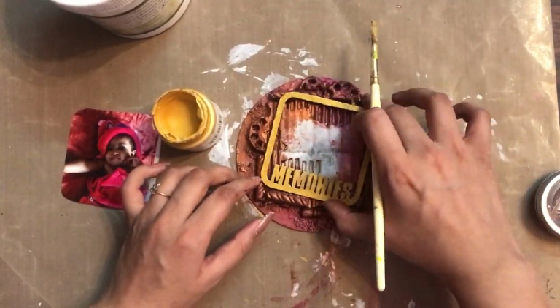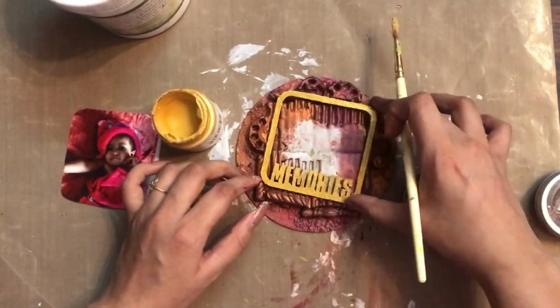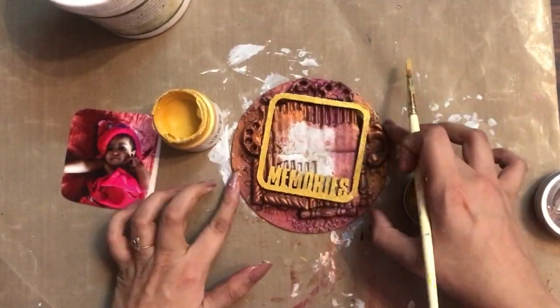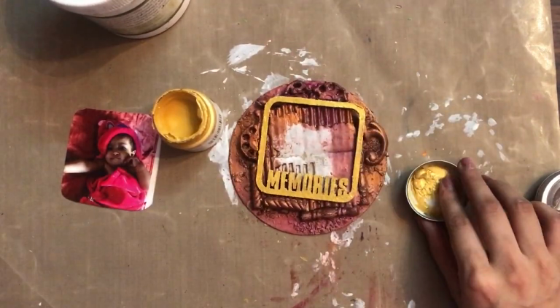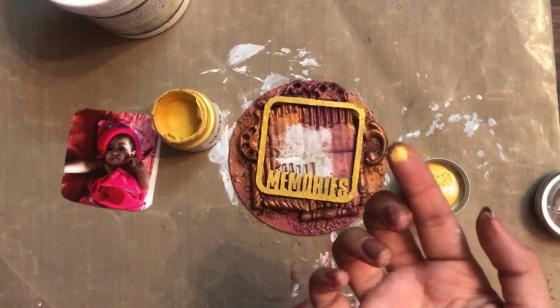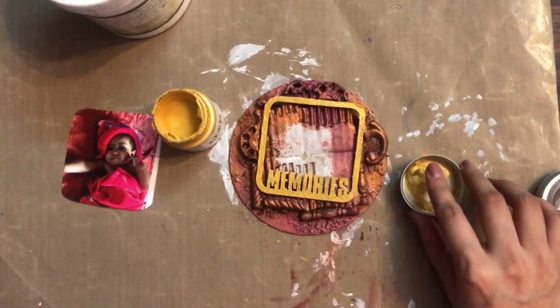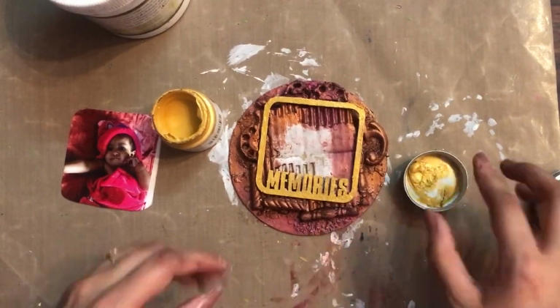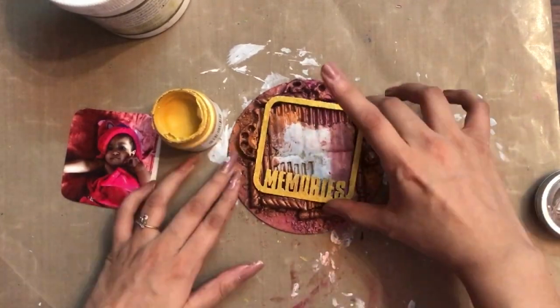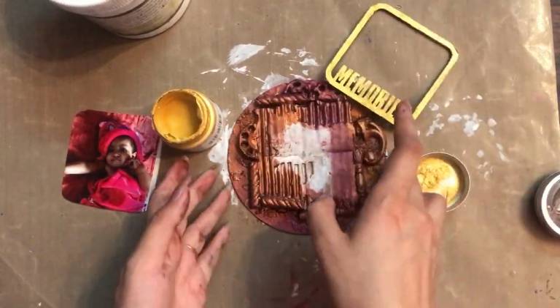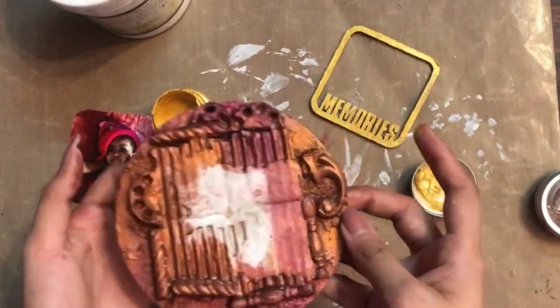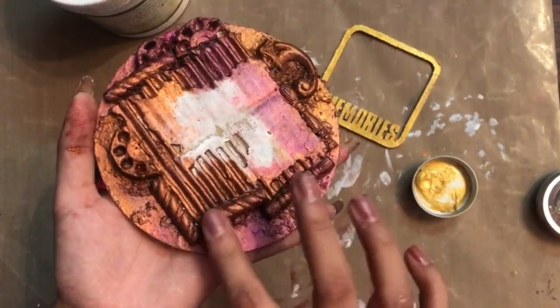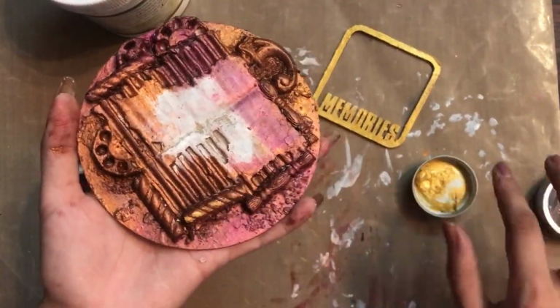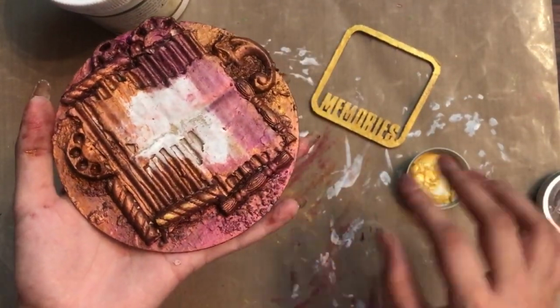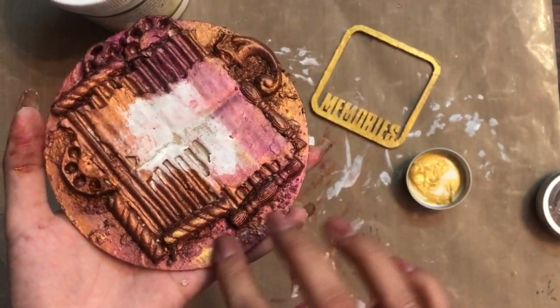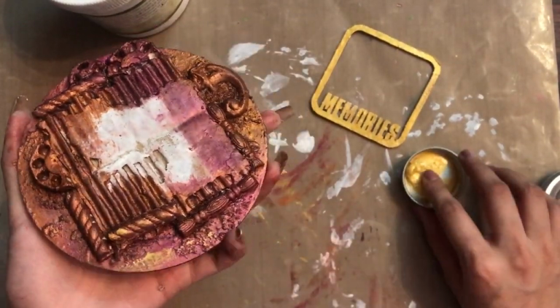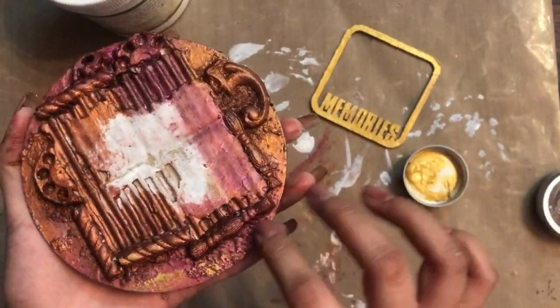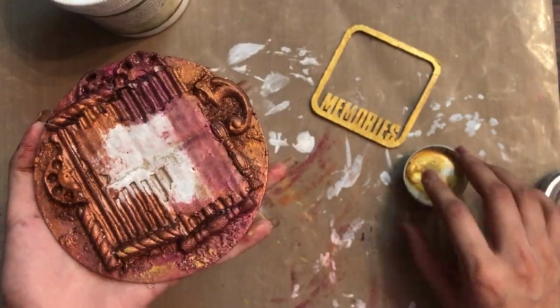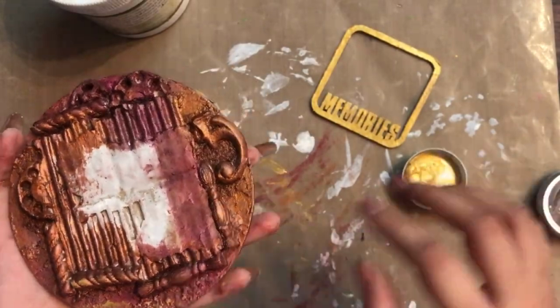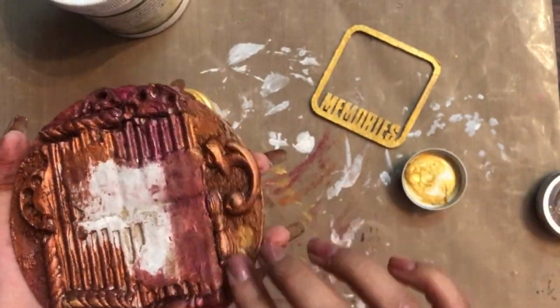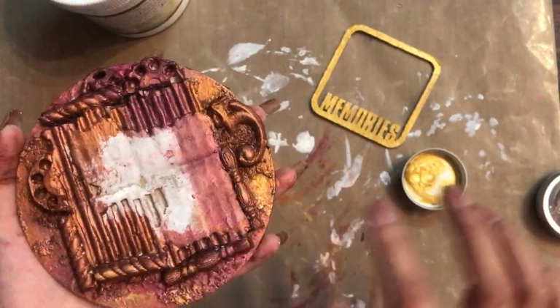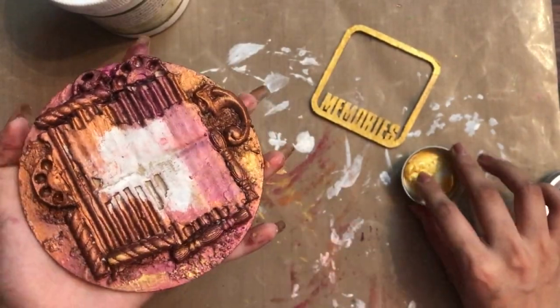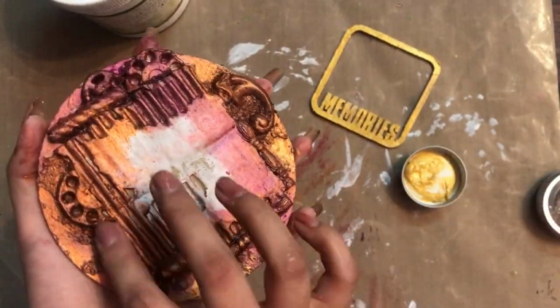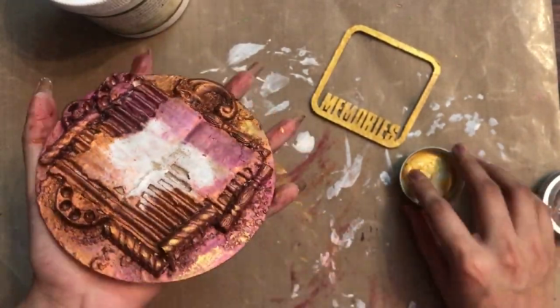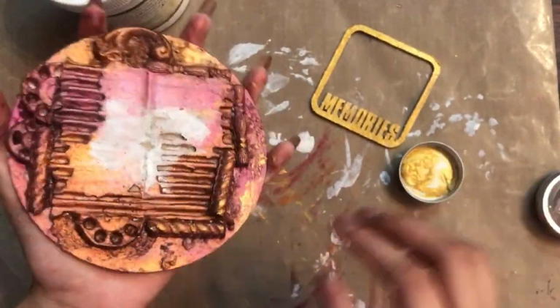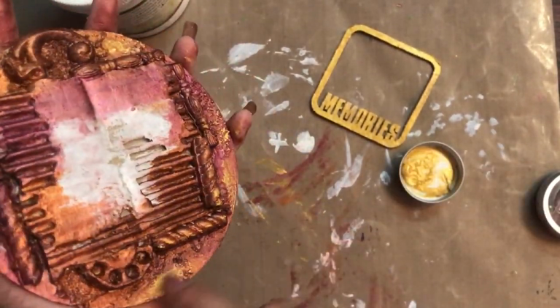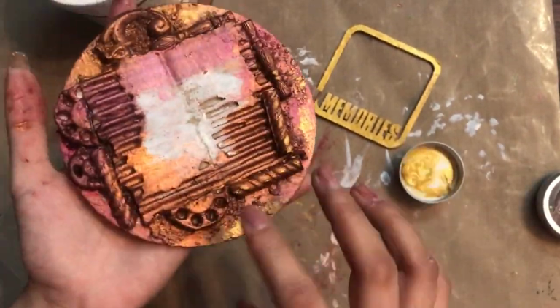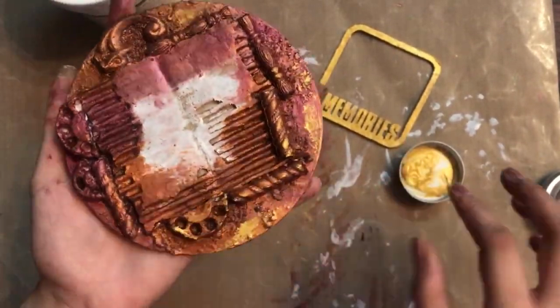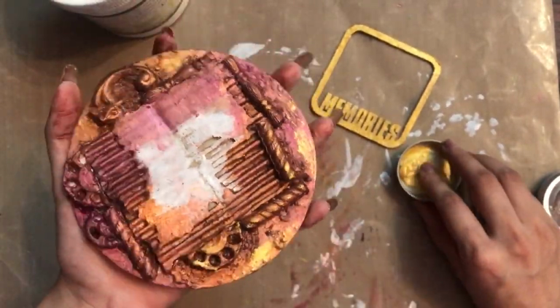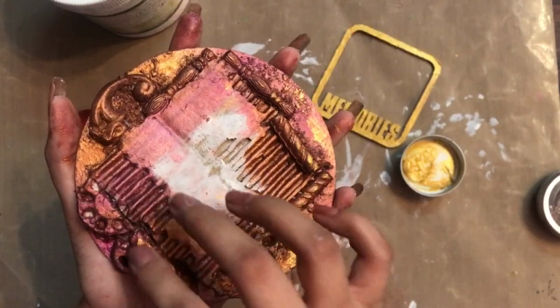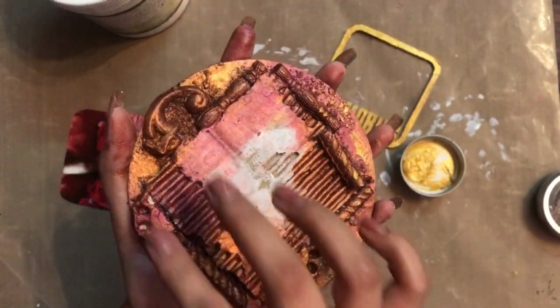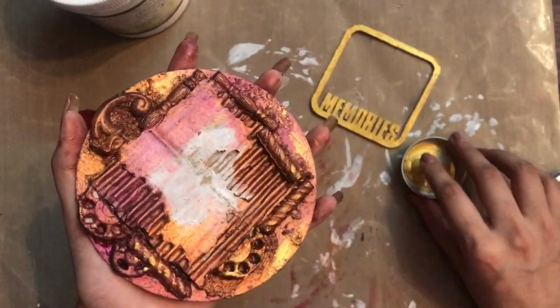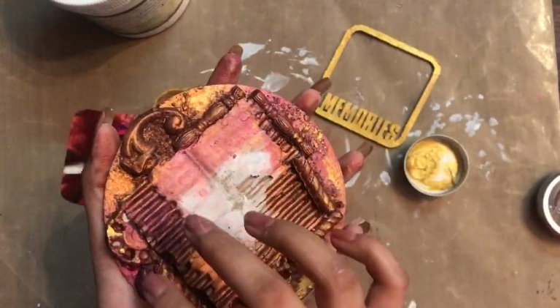To add more interest, I'm taking up the paint on my finger and dry brushing it — just highlighting some of the areas so that the colors blend in very well.